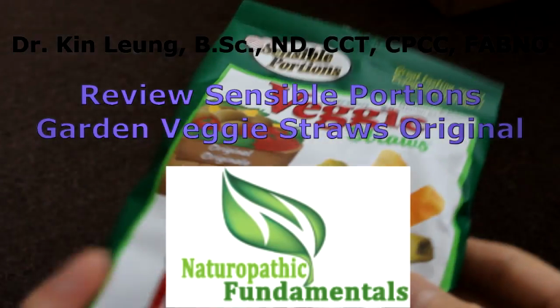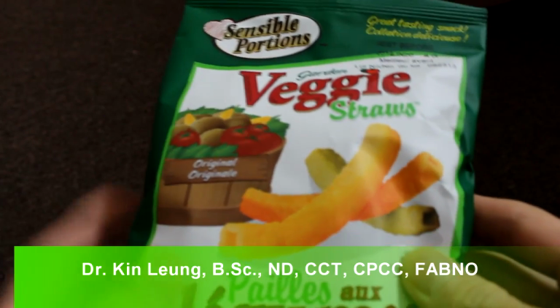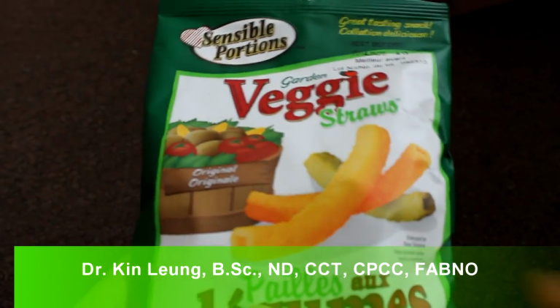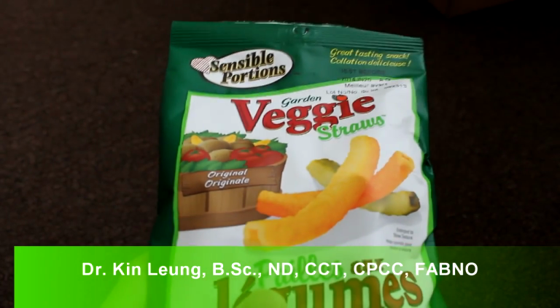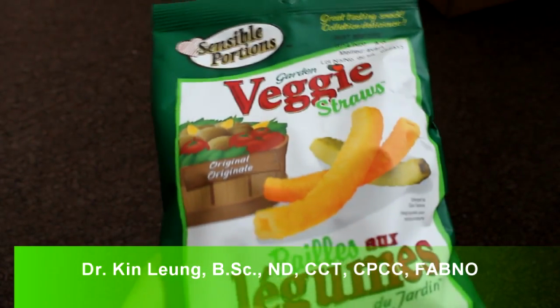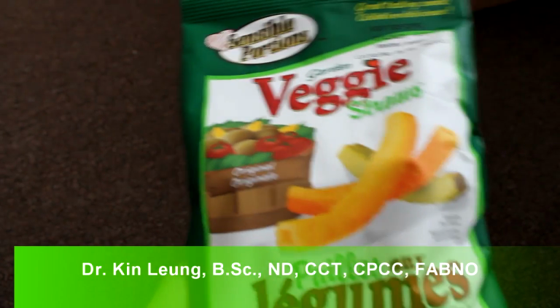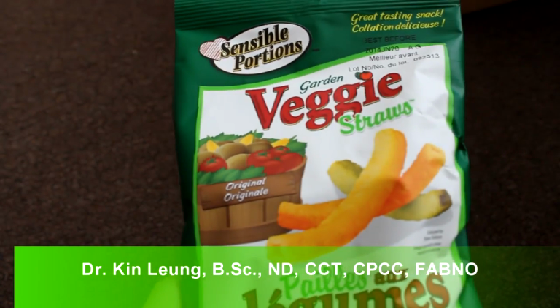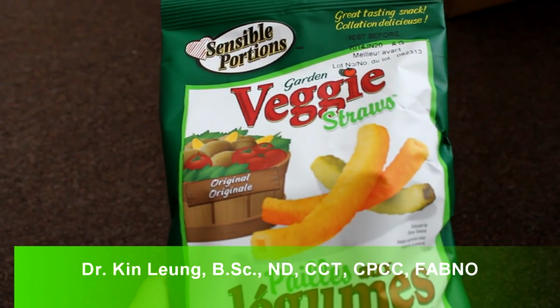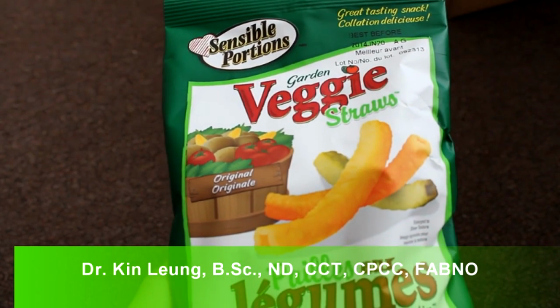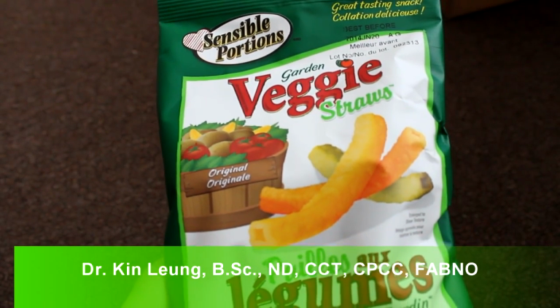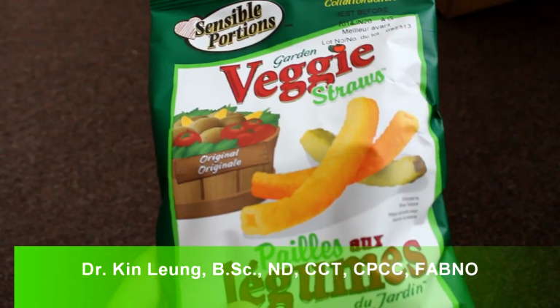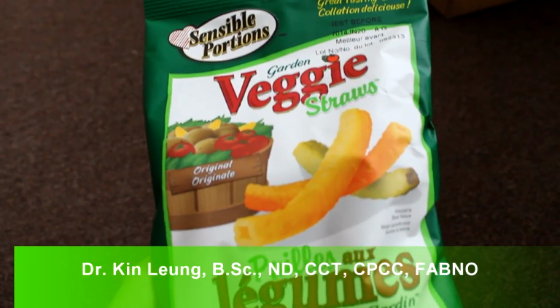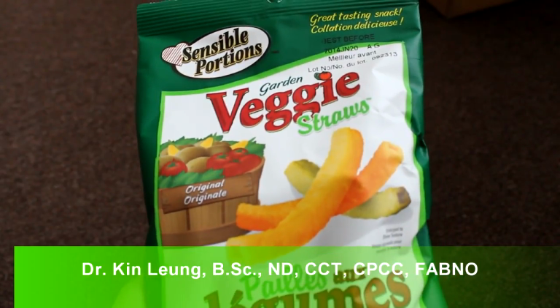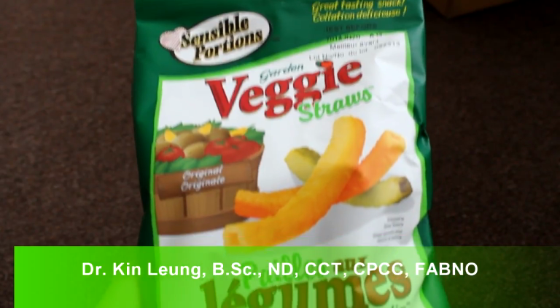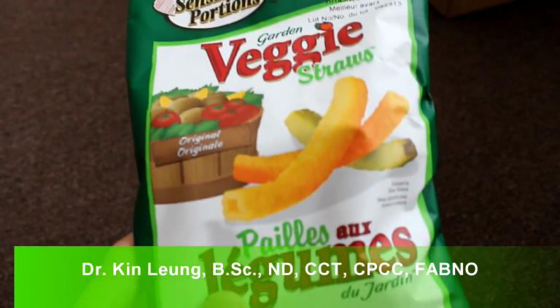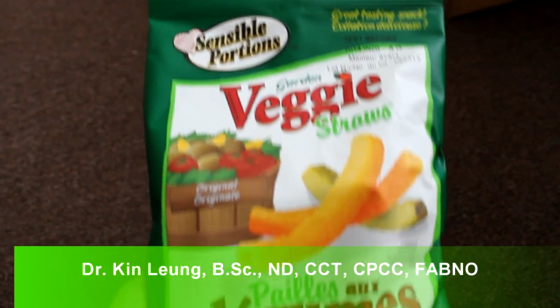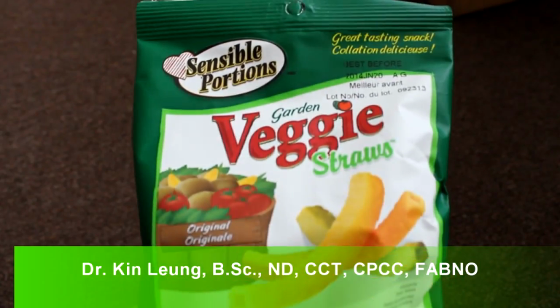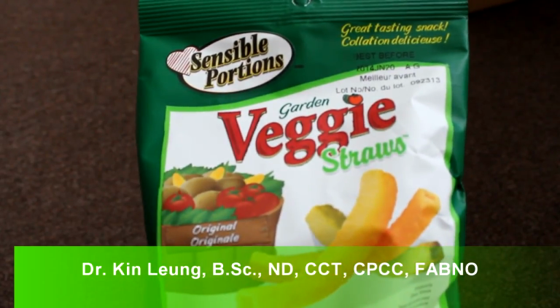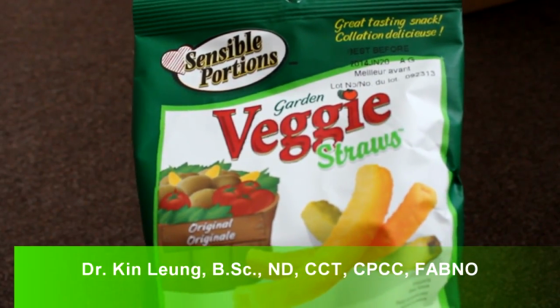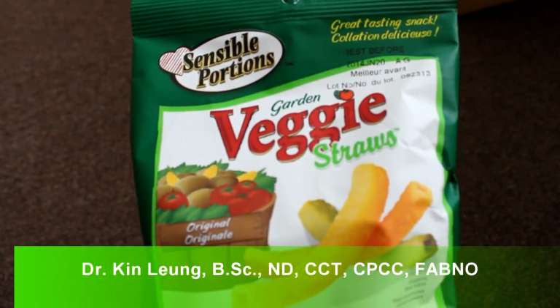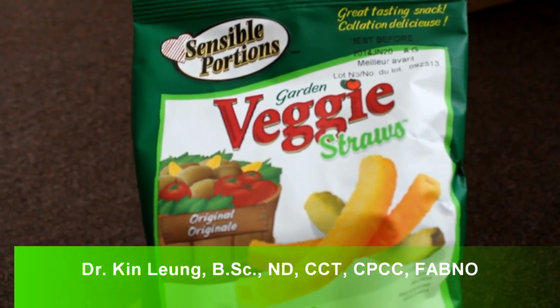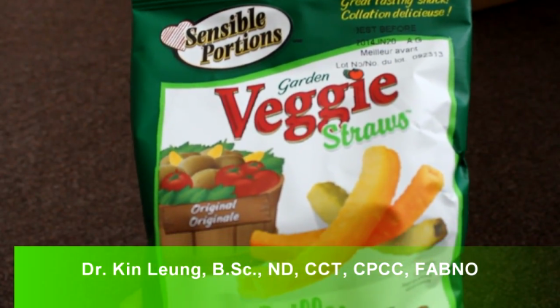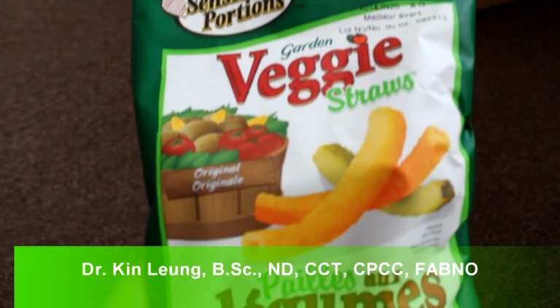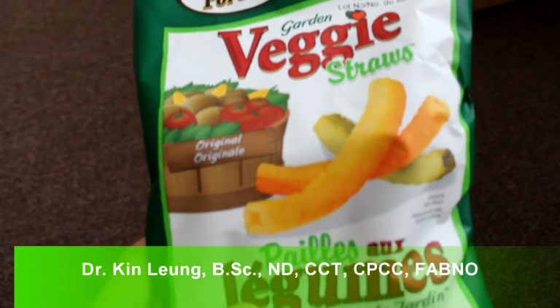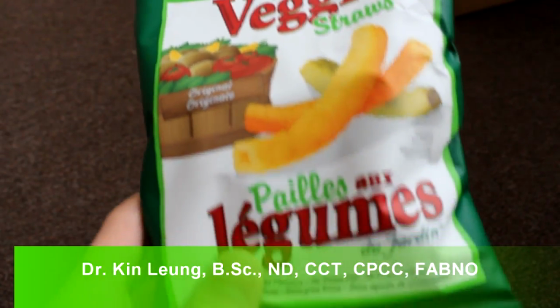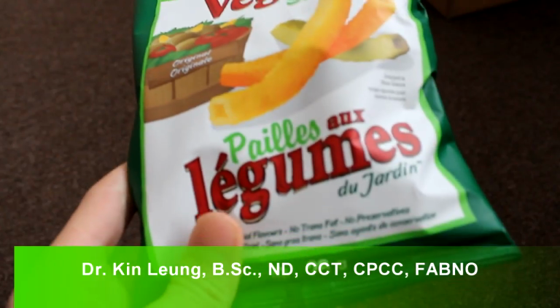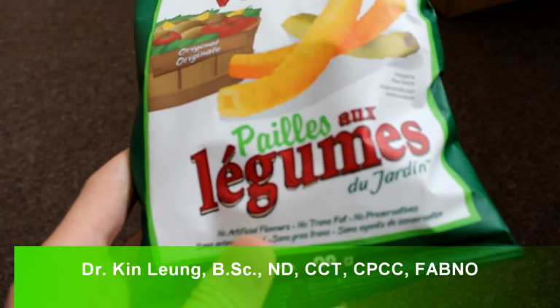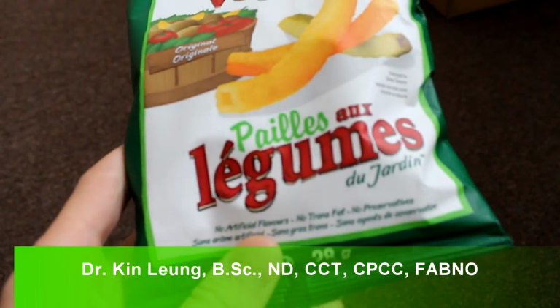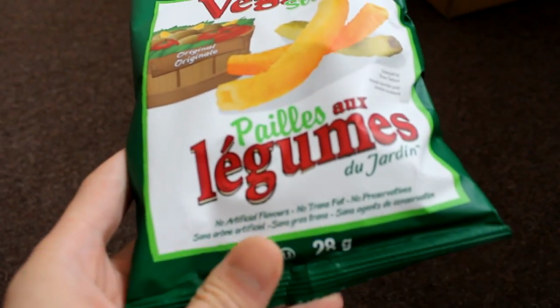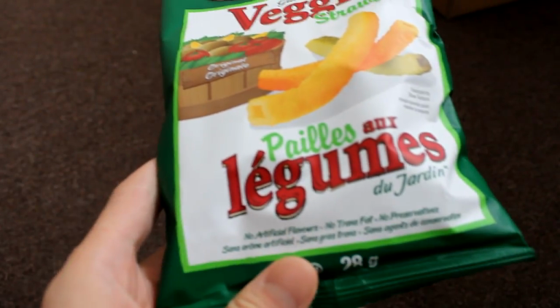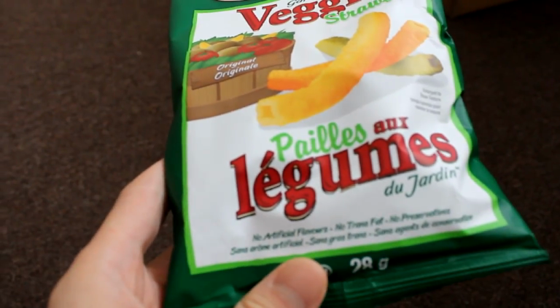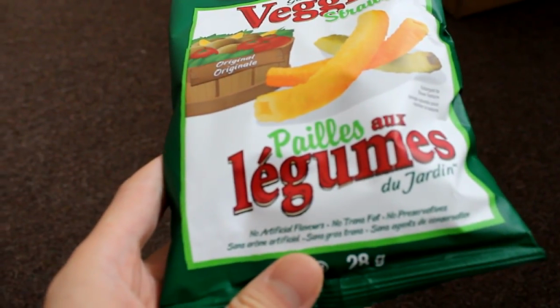Today I'm doing a review on Sensible Portions Garden Veggie Straws, original flavor. Let's zoom in here.